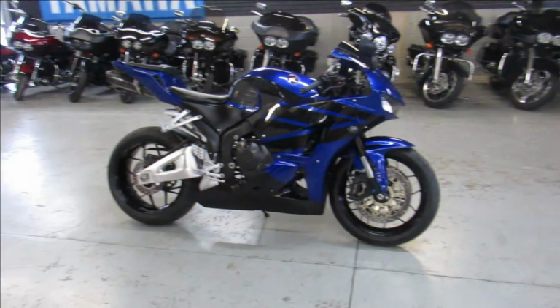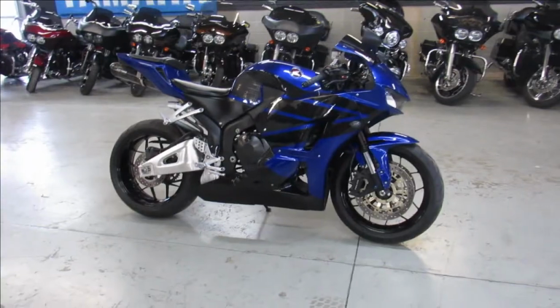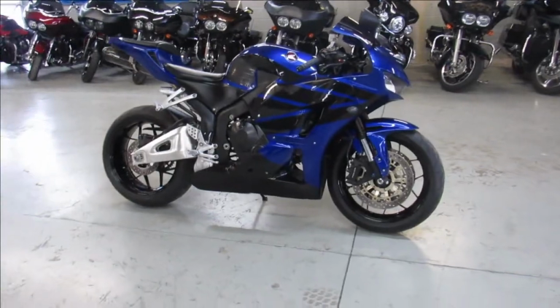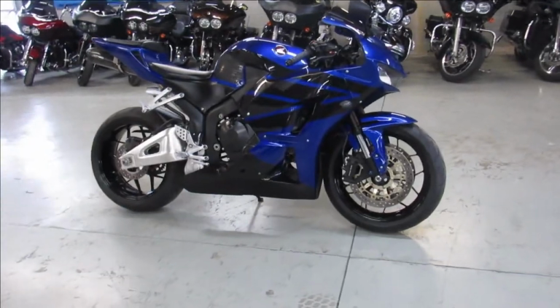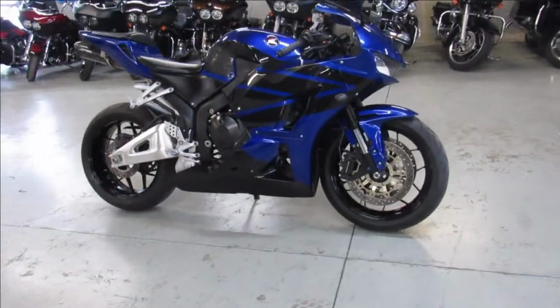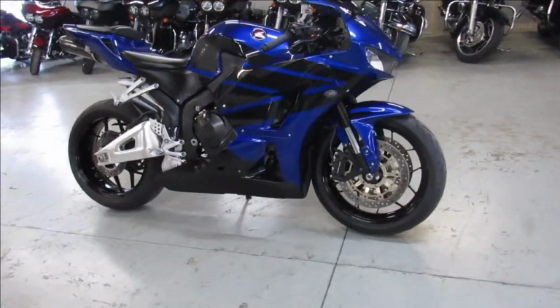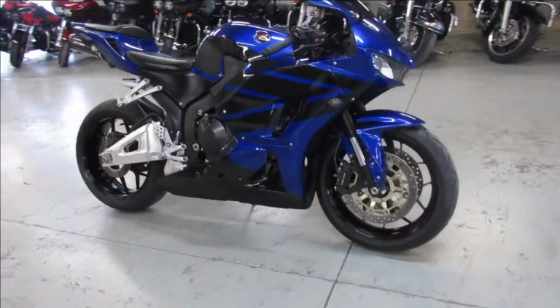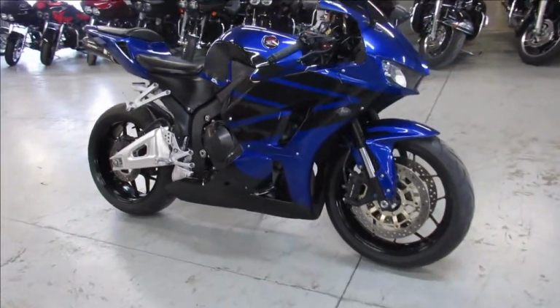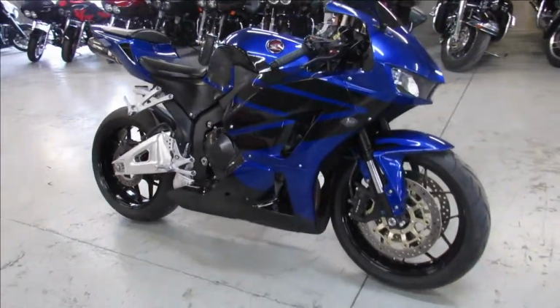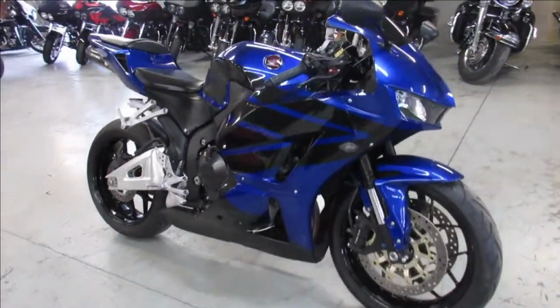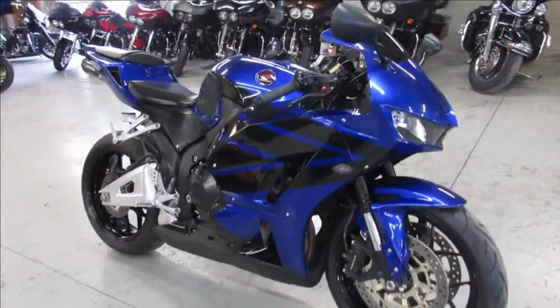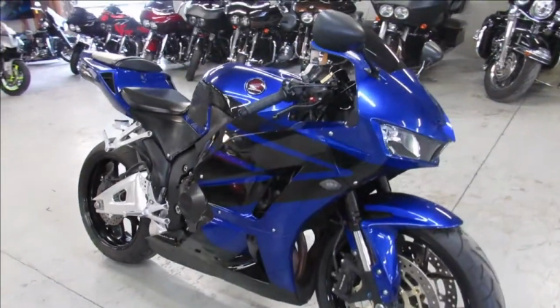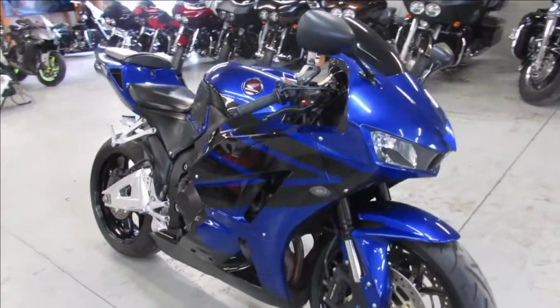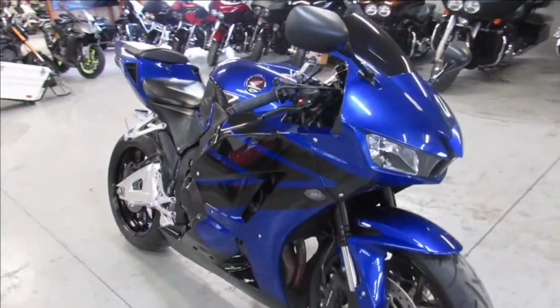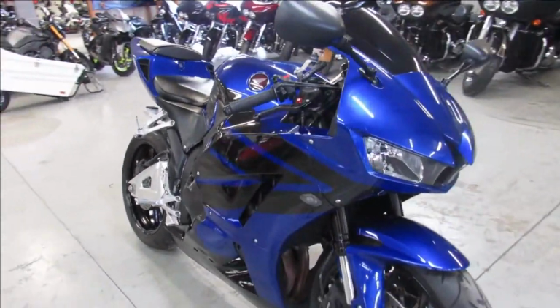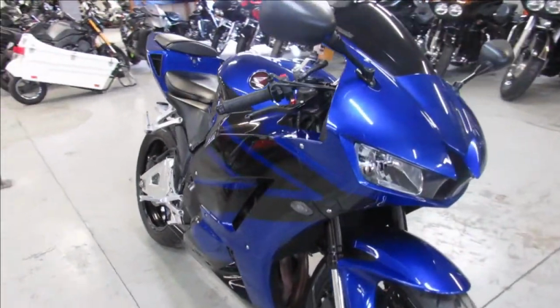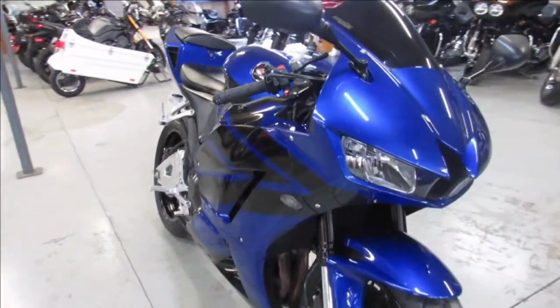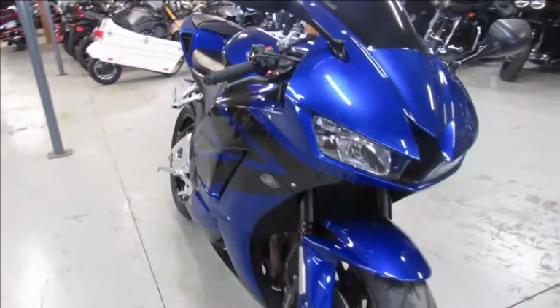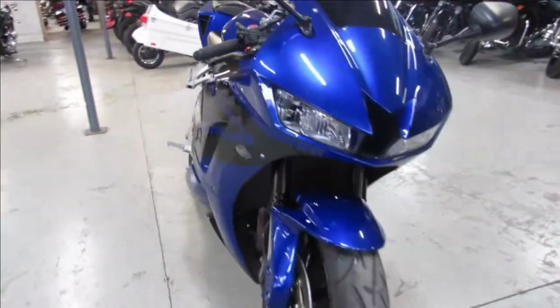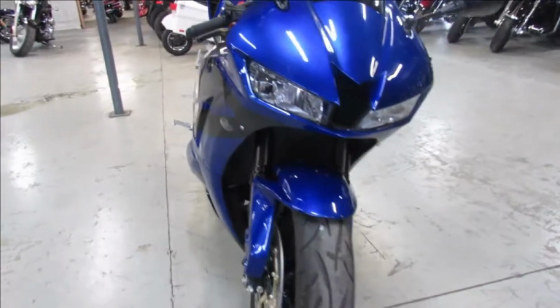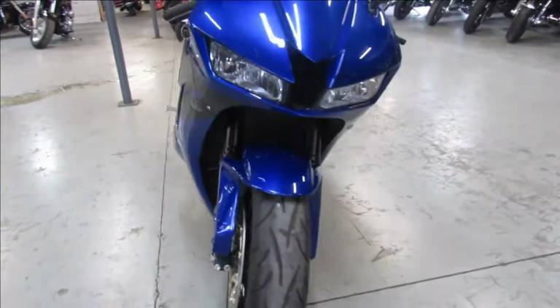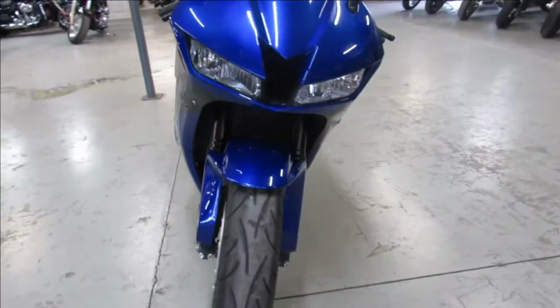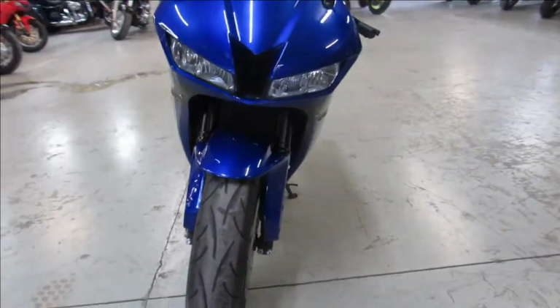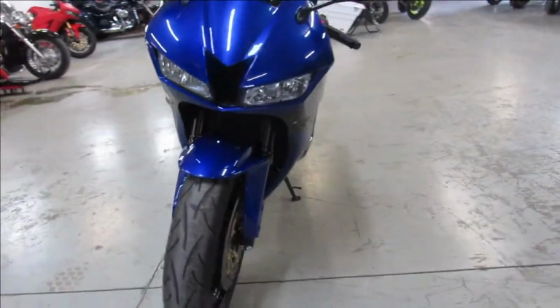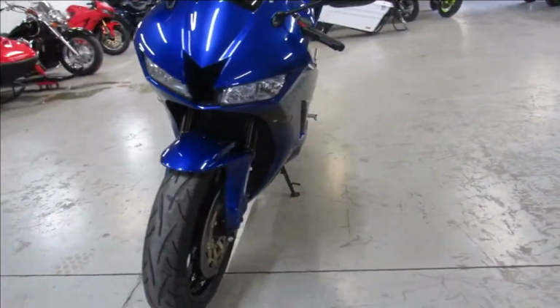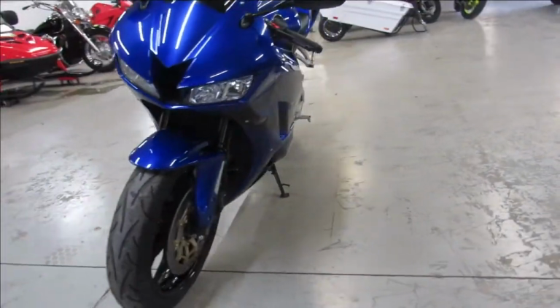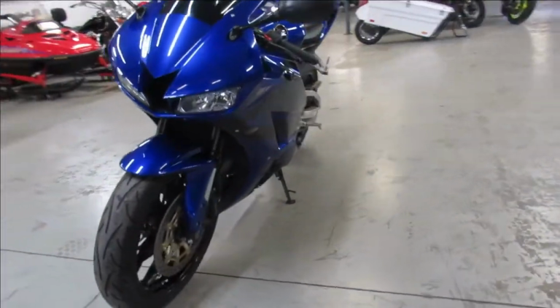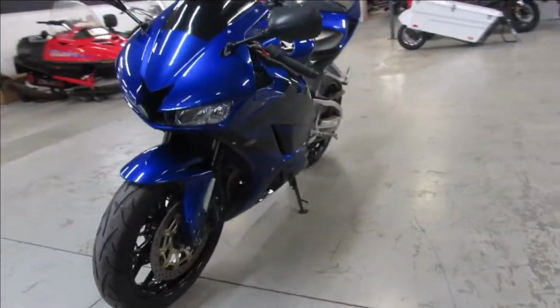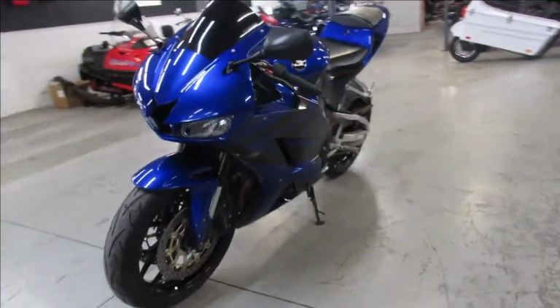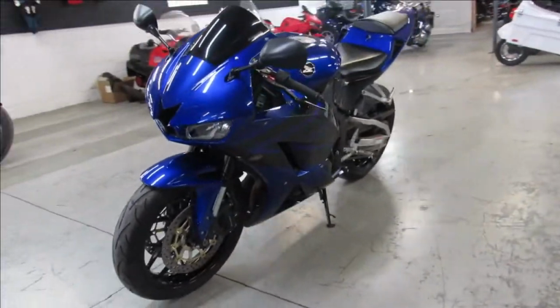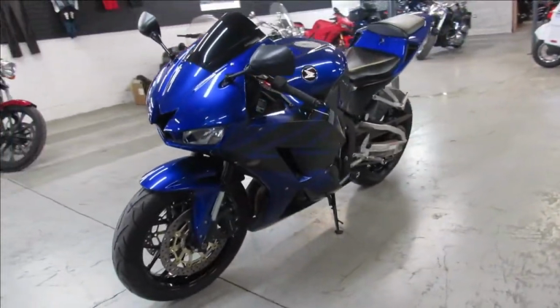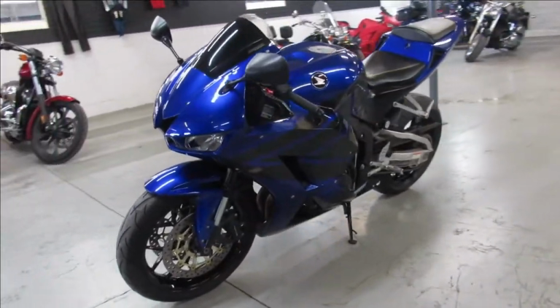Hey guys, ApprovalPowerSports.com doing some videos on some sport bikes. We just got in this one here — a 2016 Honda CBR600RR for sale.